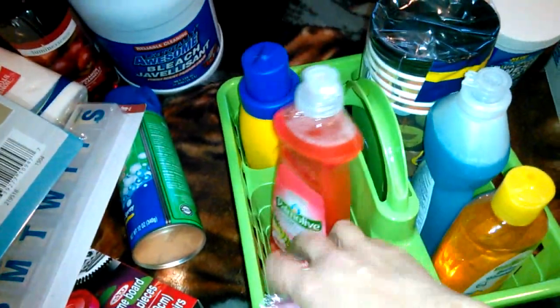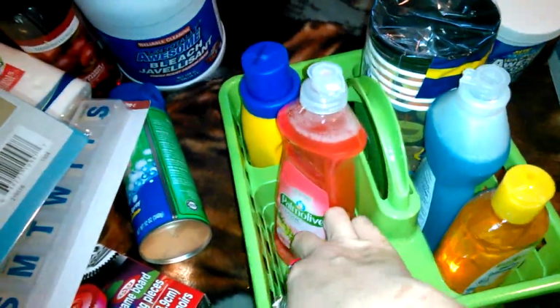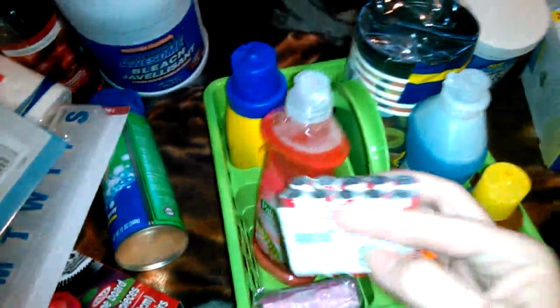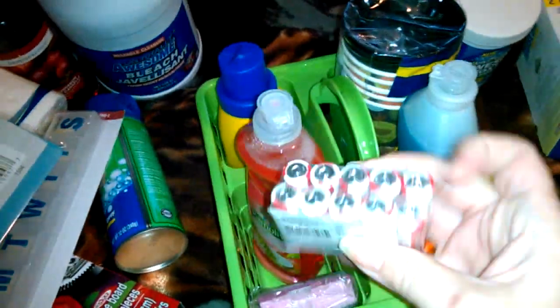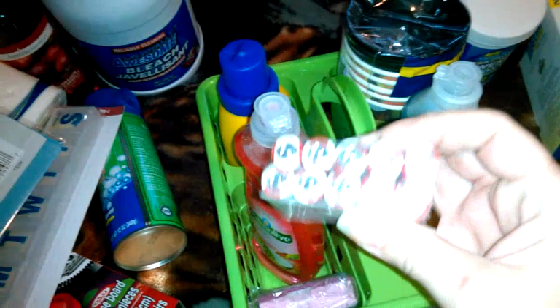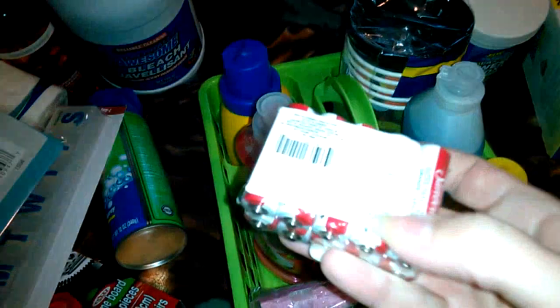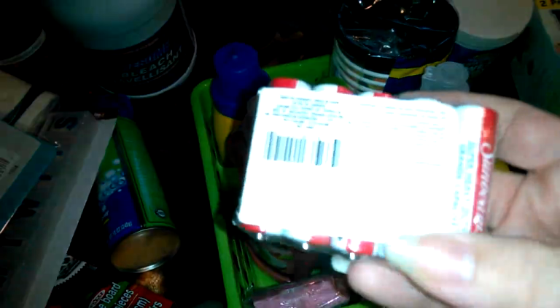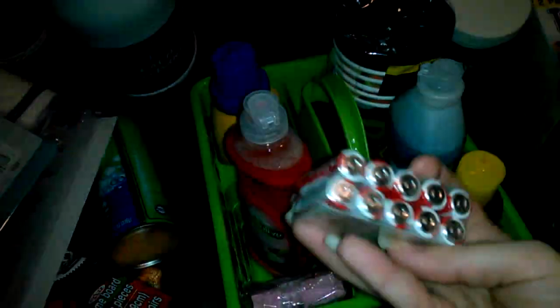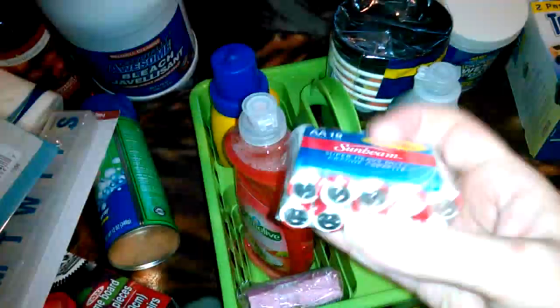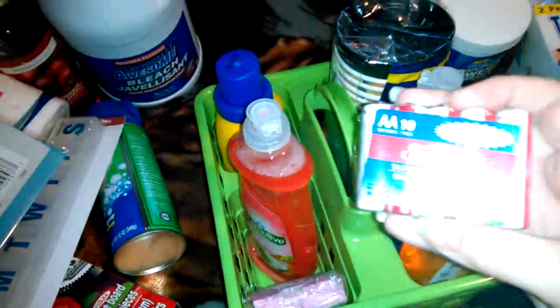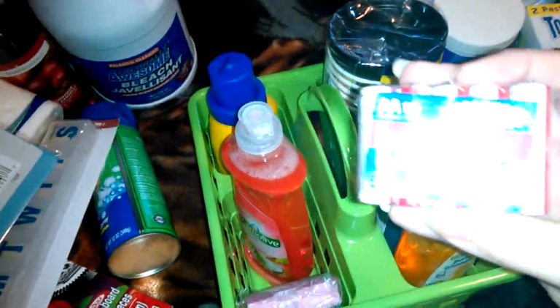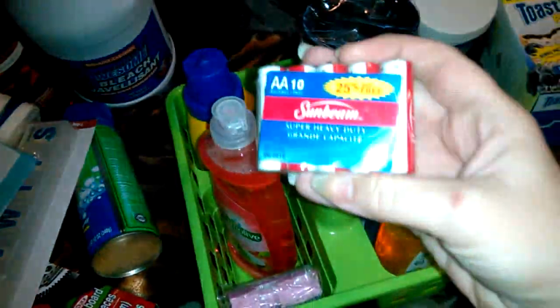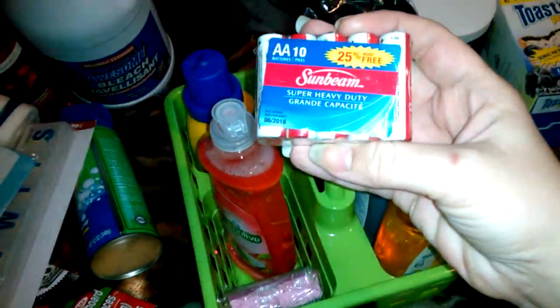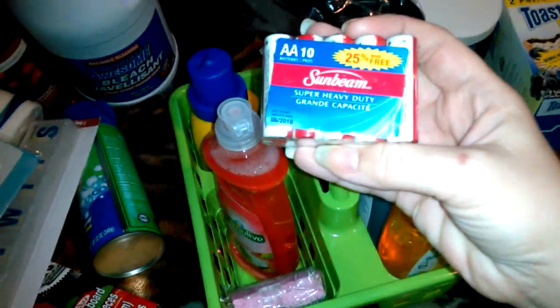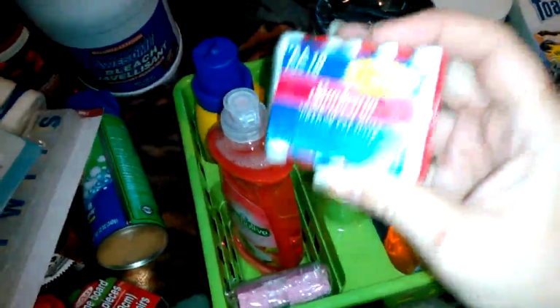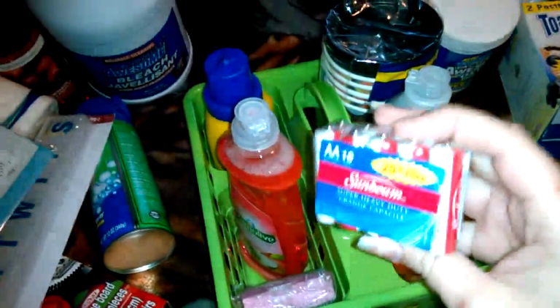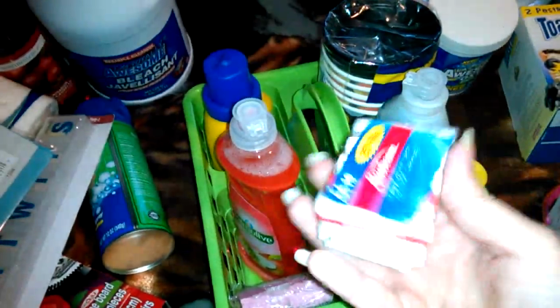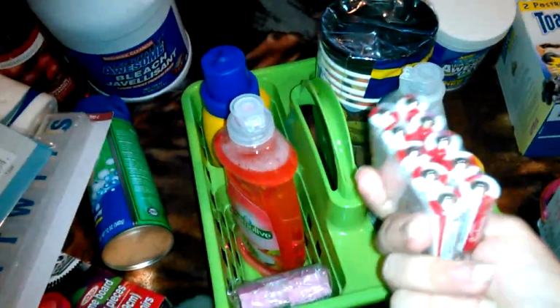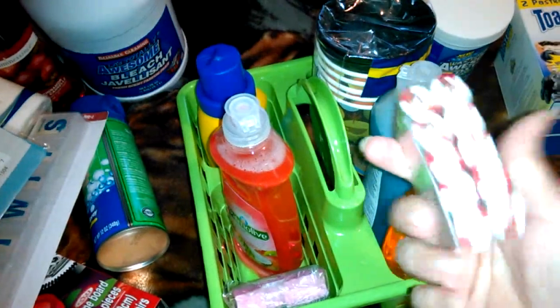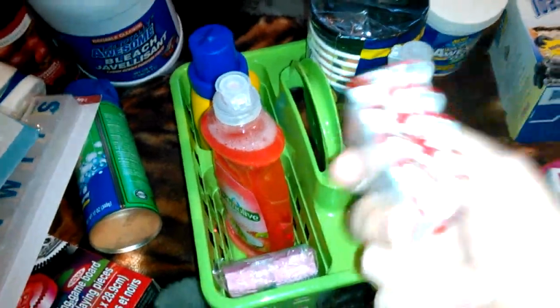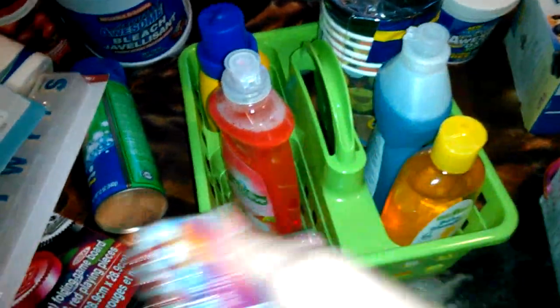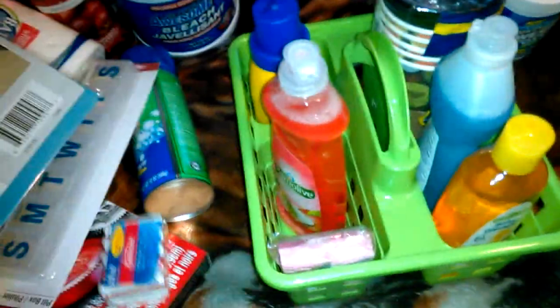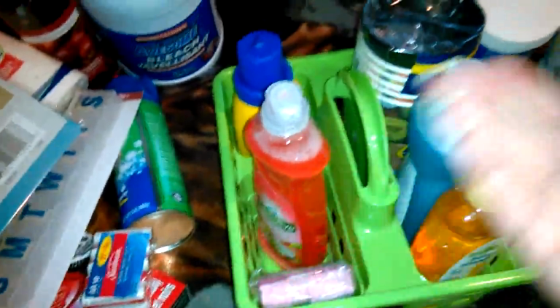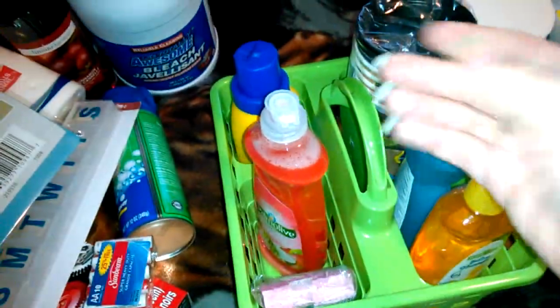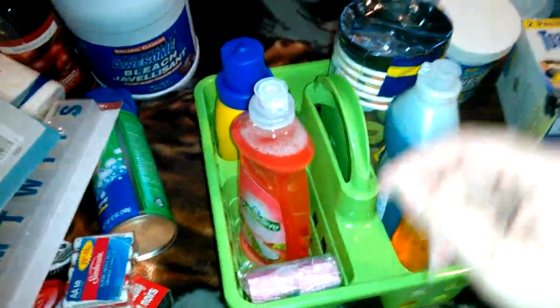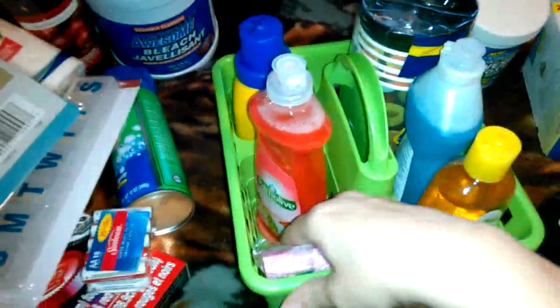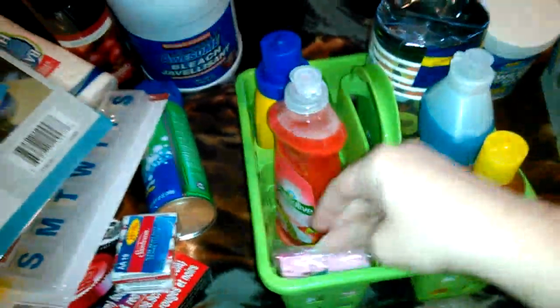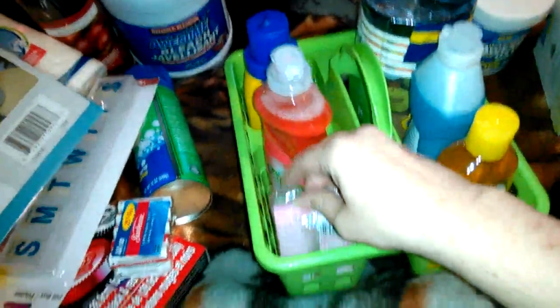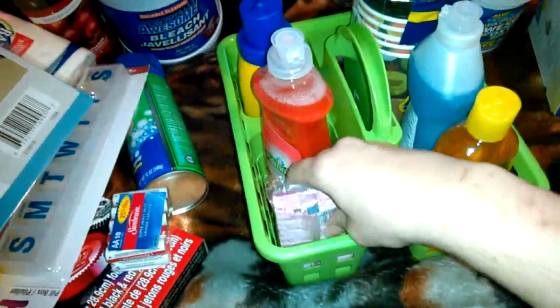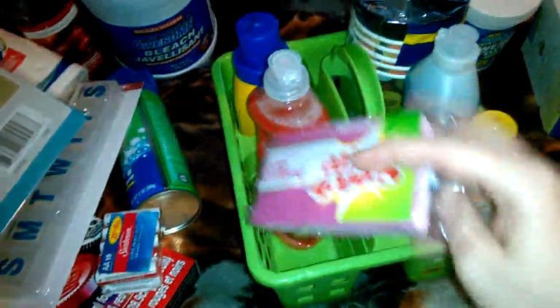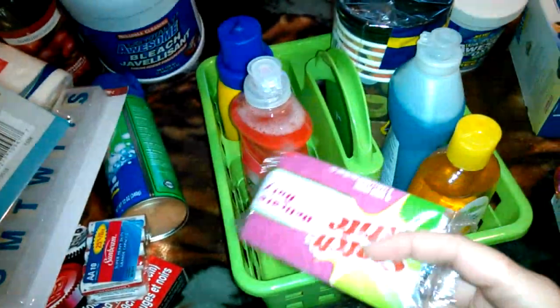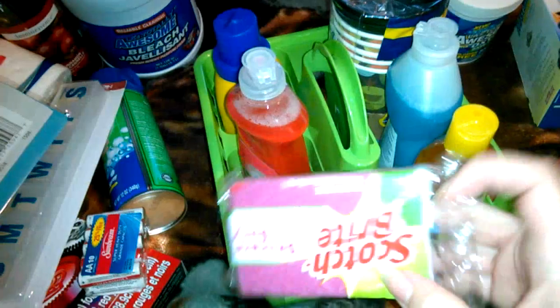Down in here I have a... ten-pack of double A's. They work pretty good too — not as good as Energizer, but you know, you get what you can for a buck, right?